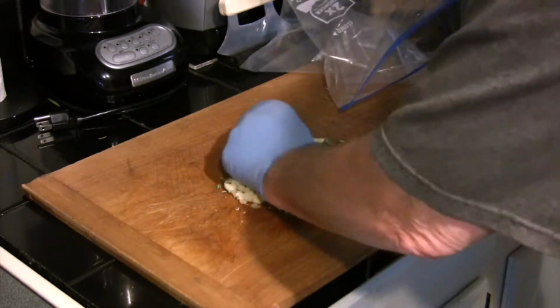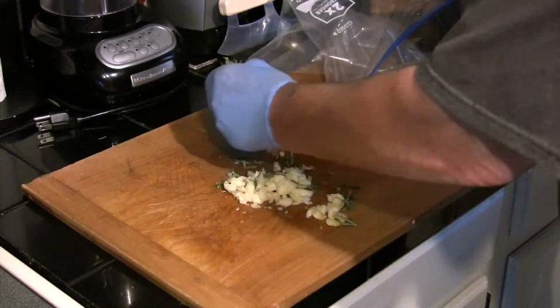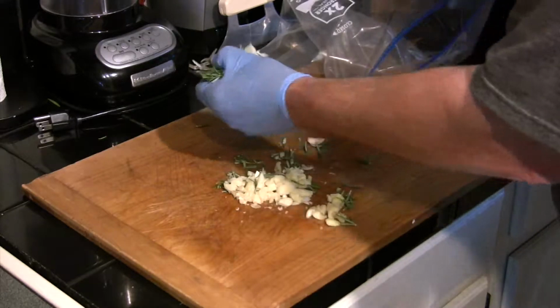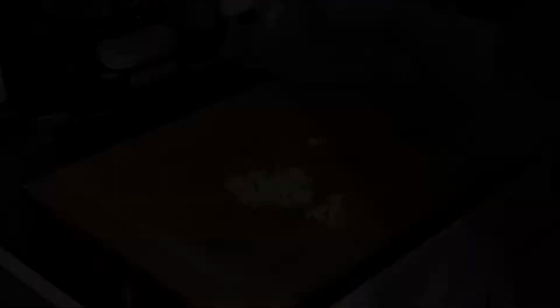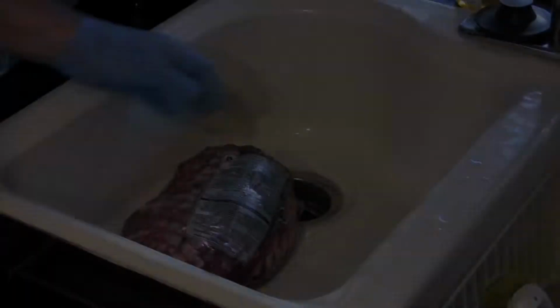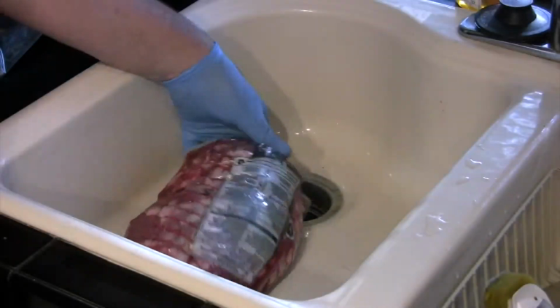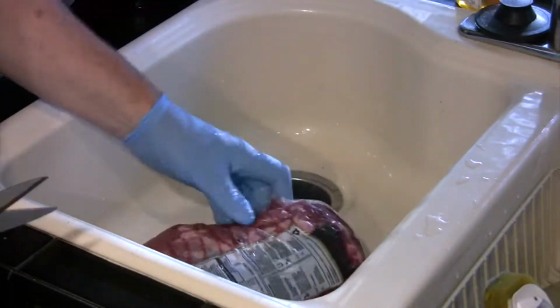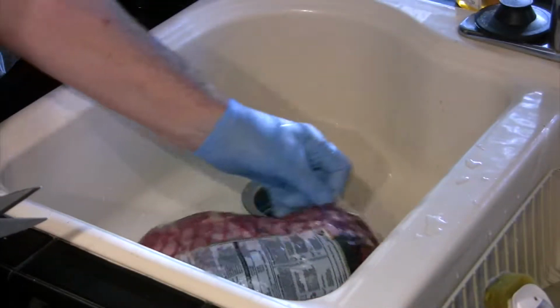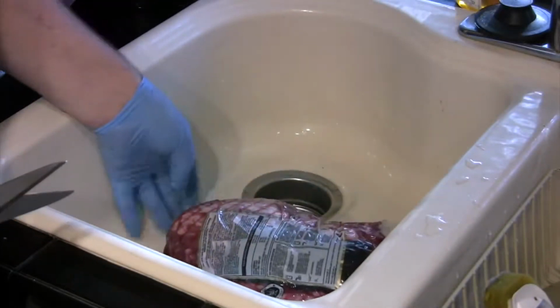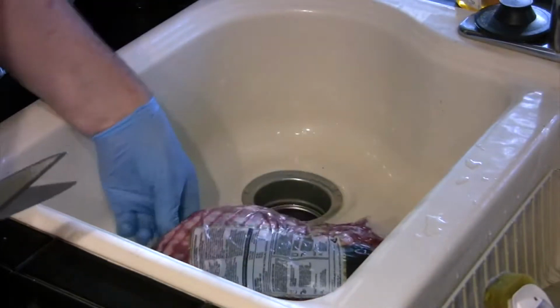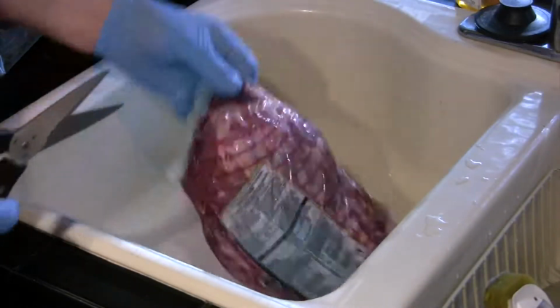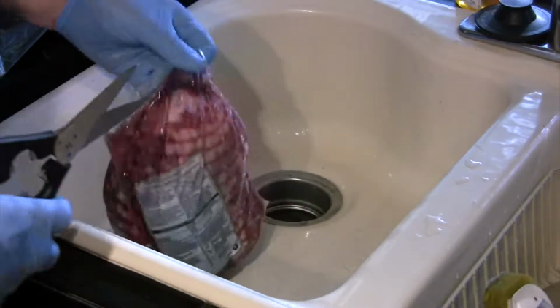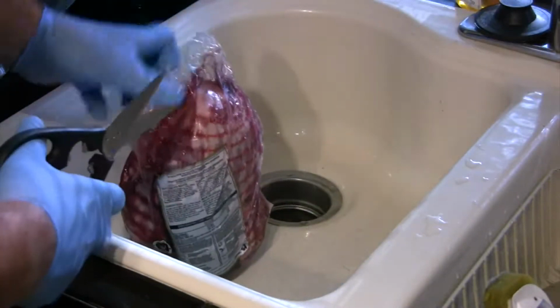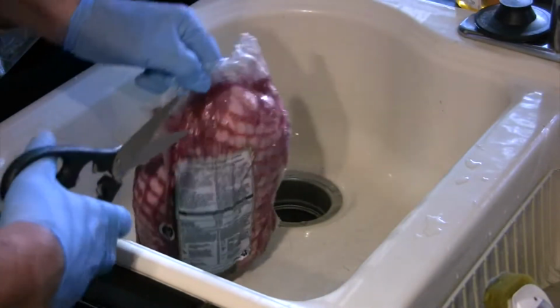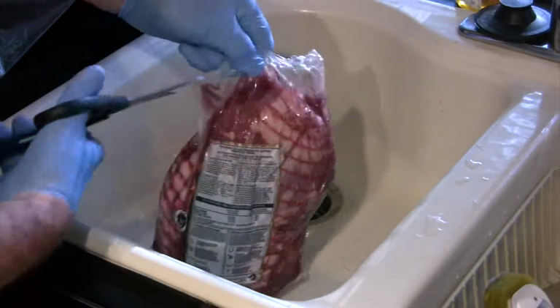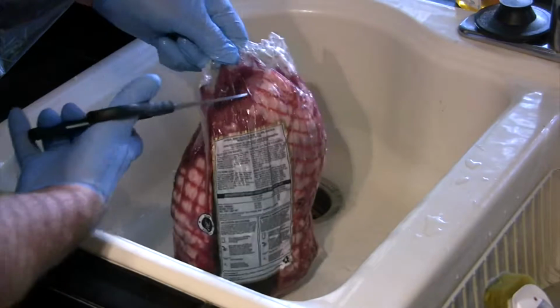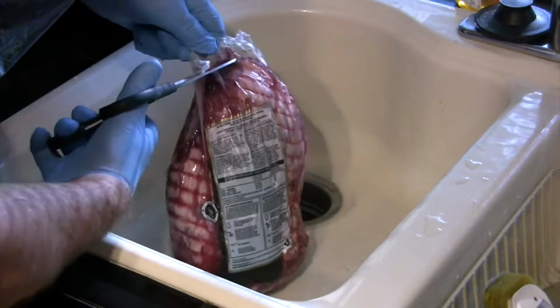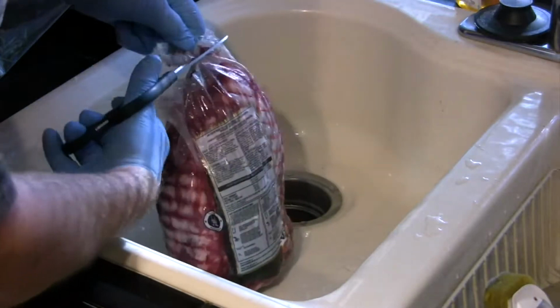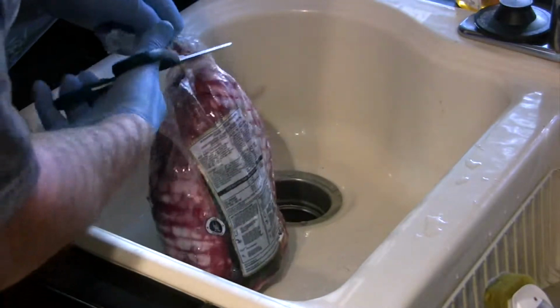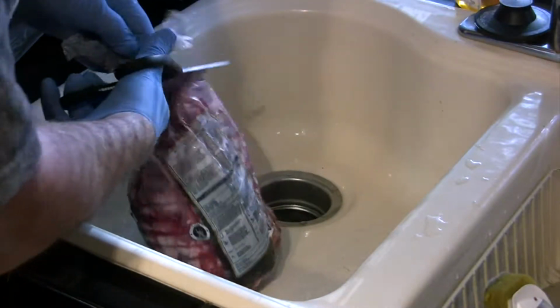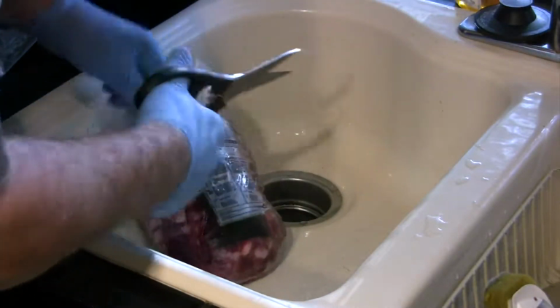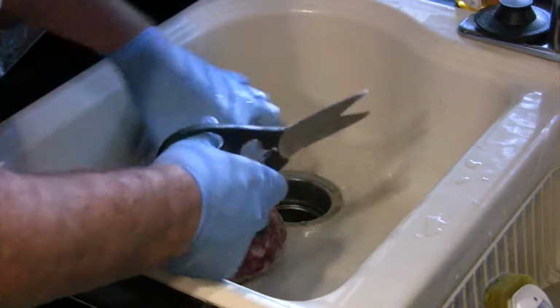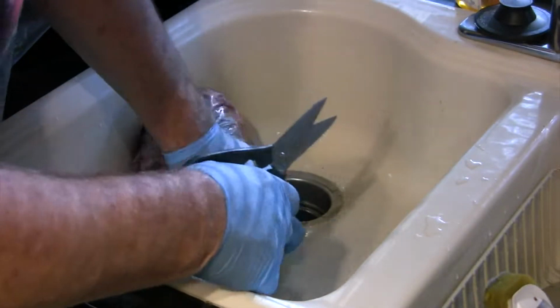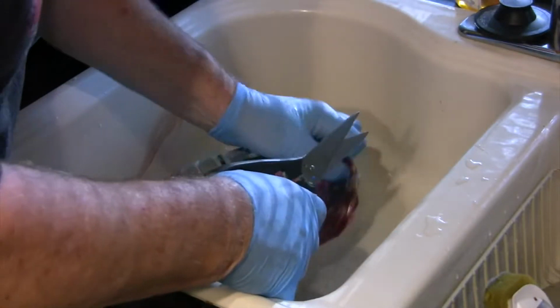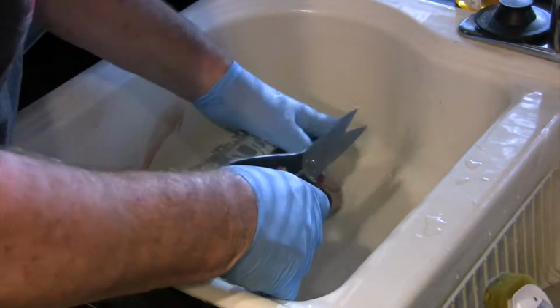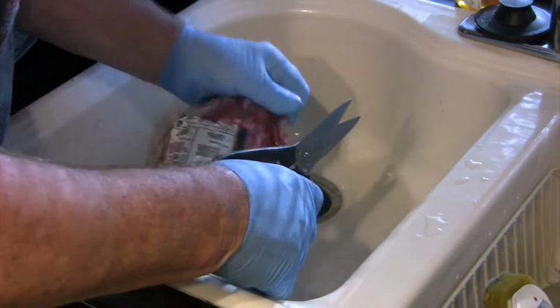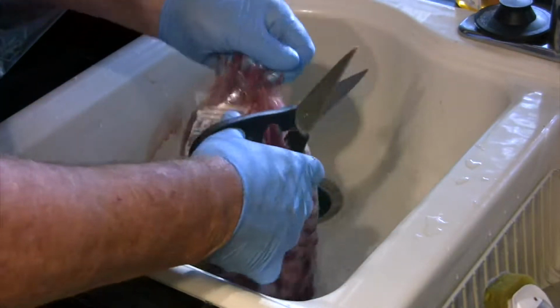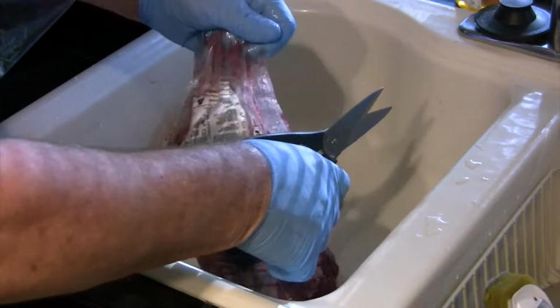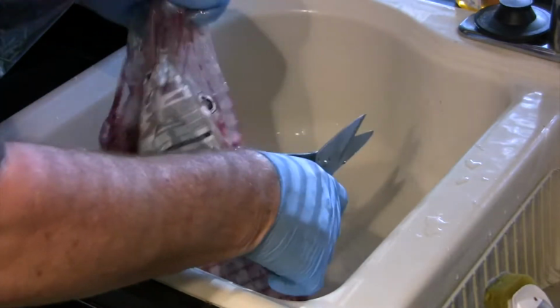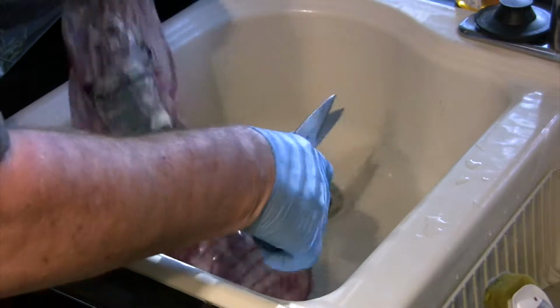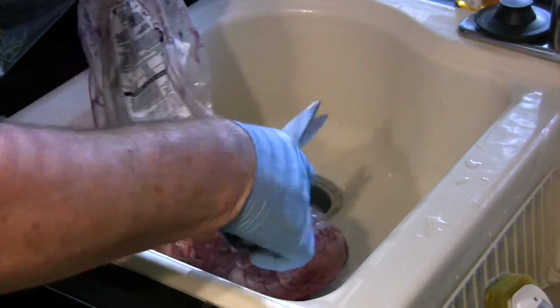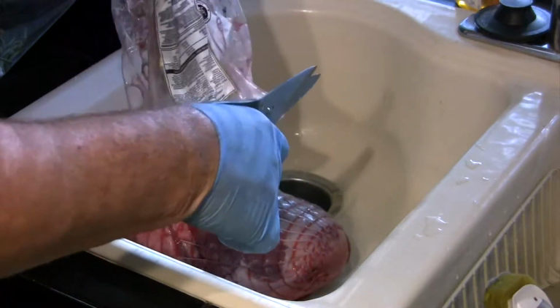Now let's turn to that leg of lamb. We've got a five pound boneless leg of lamb here. You can use one with the bone — it'll cook a little quicker because it has the bone in it. The store had boneless today, so that's what we bought.